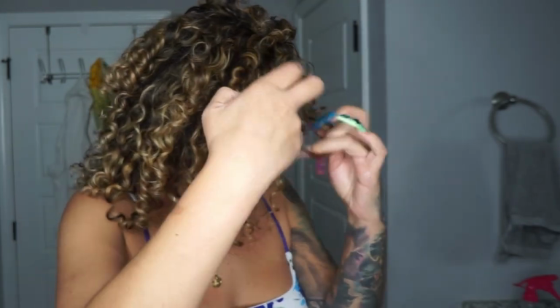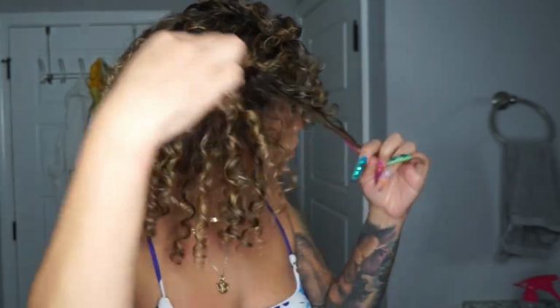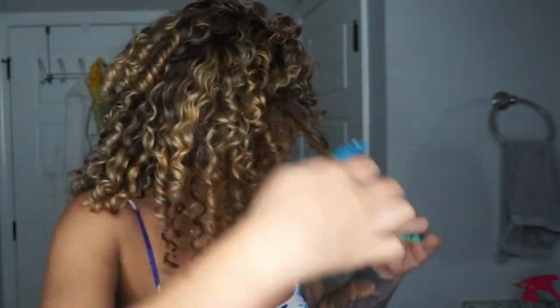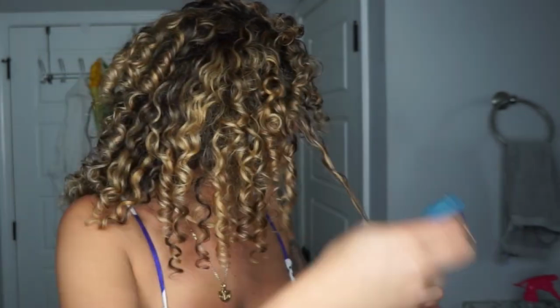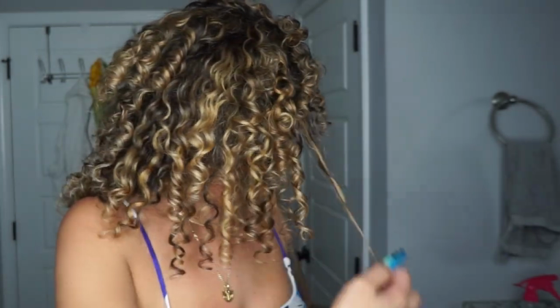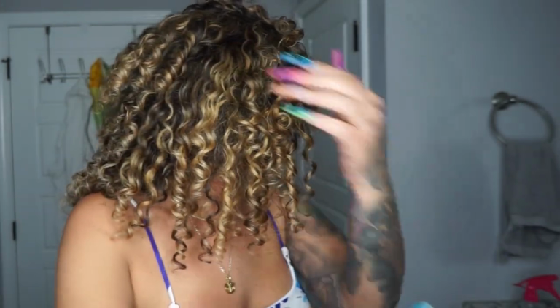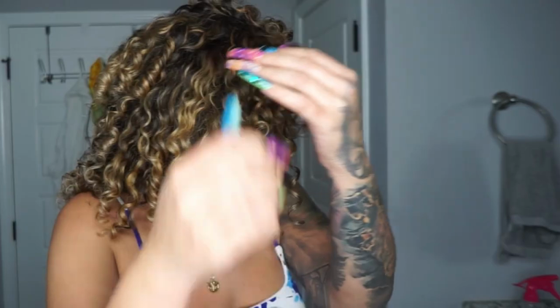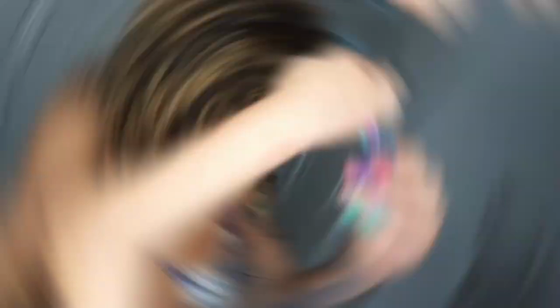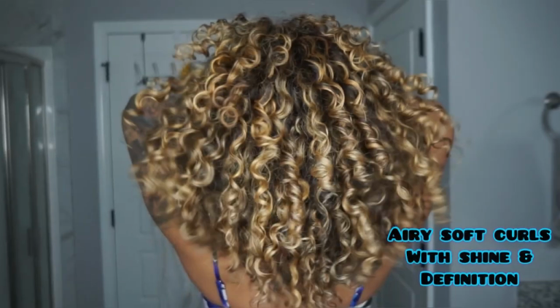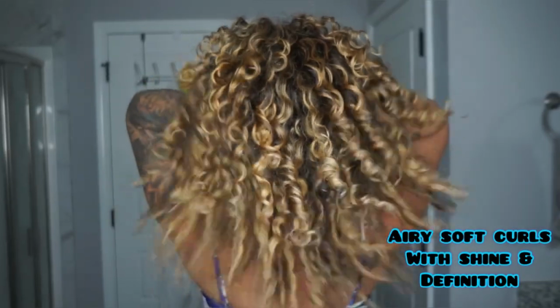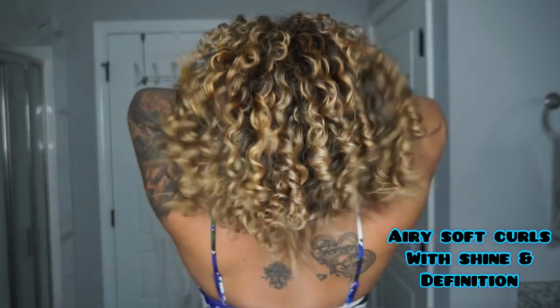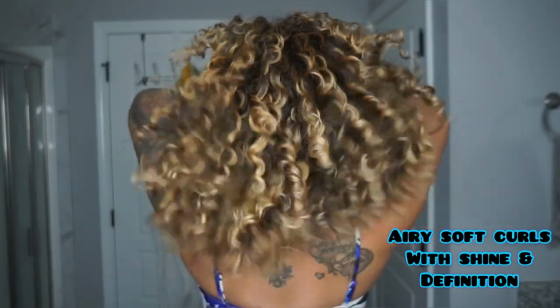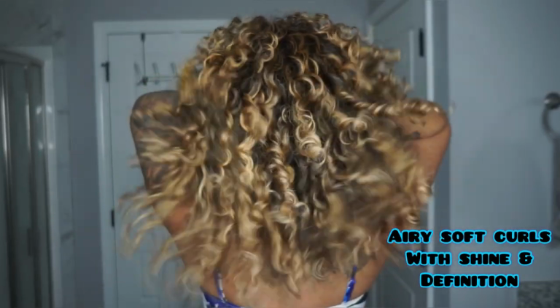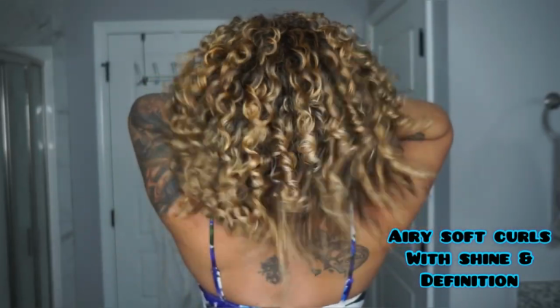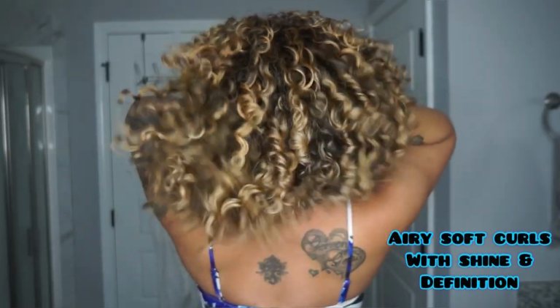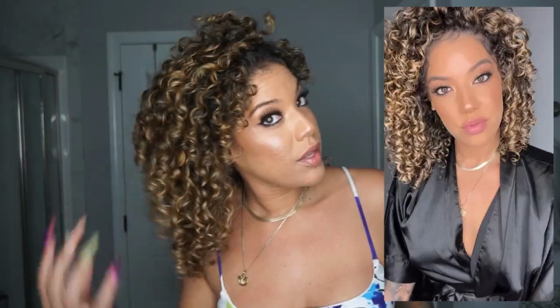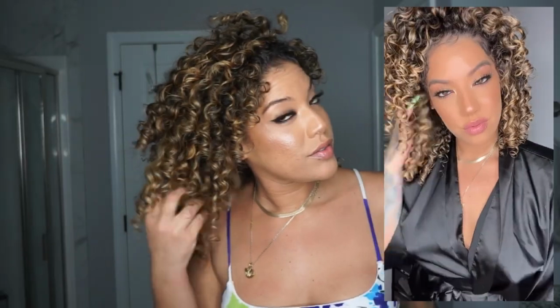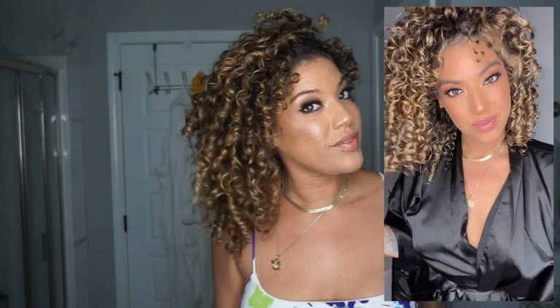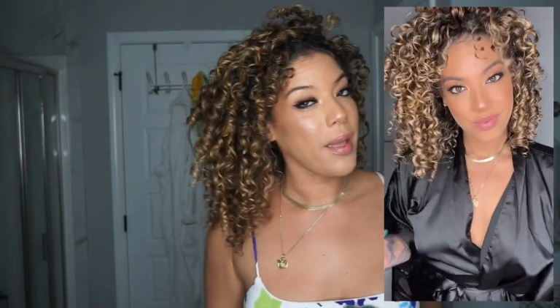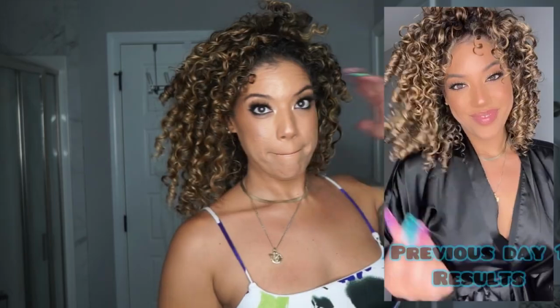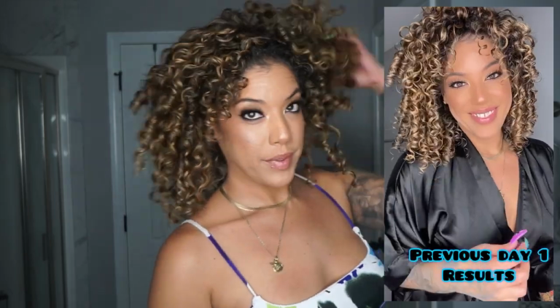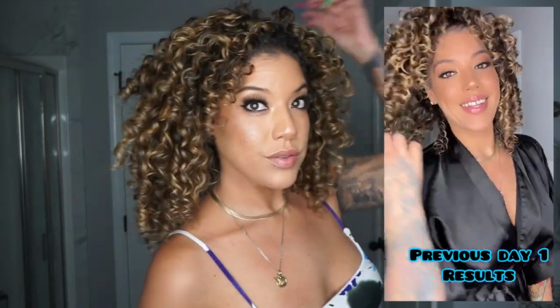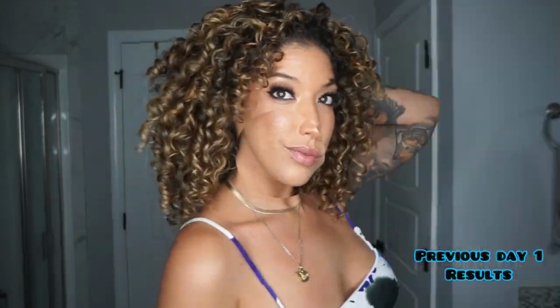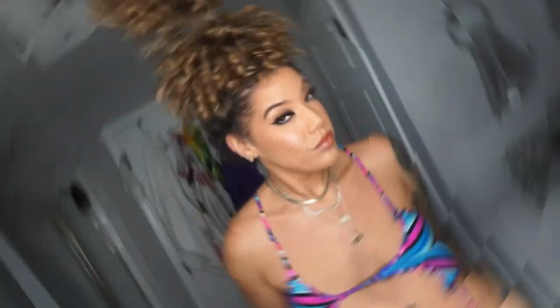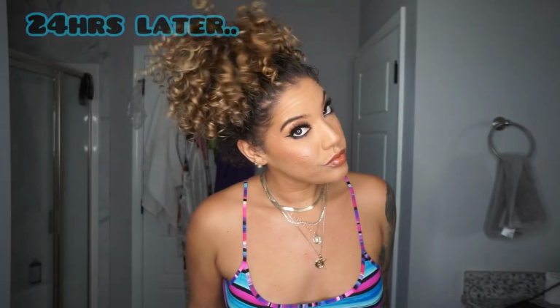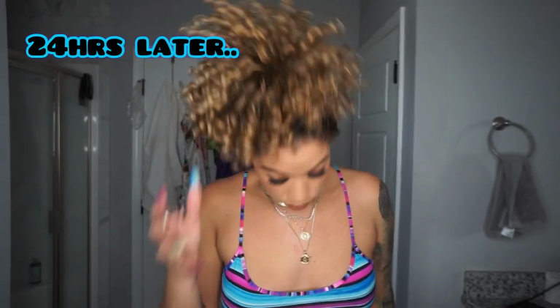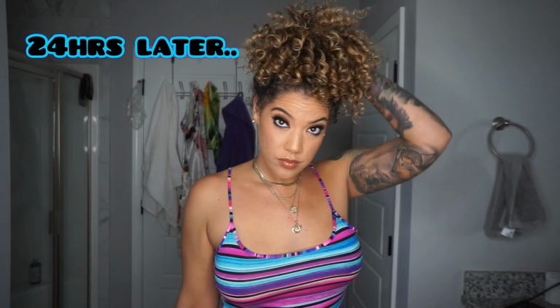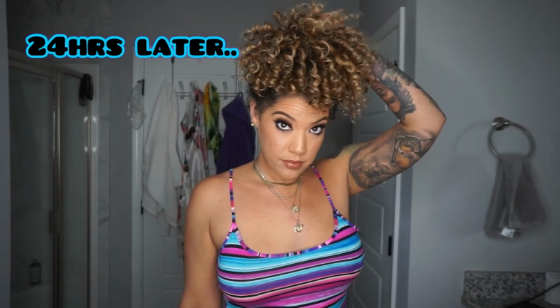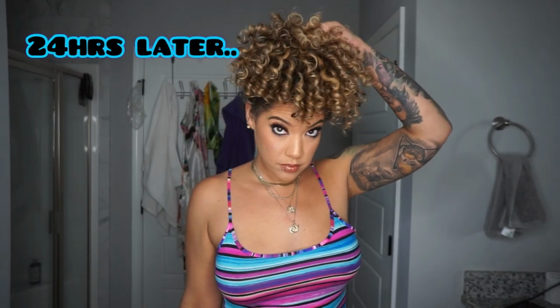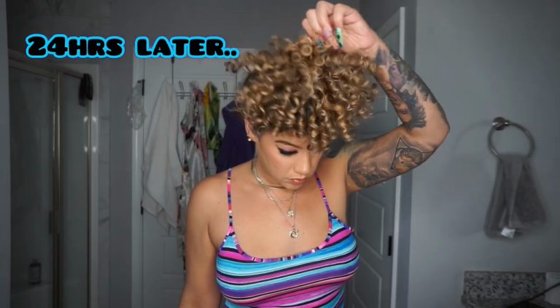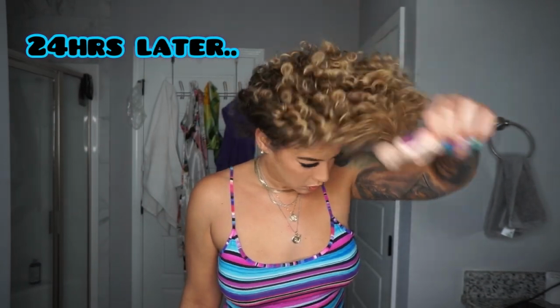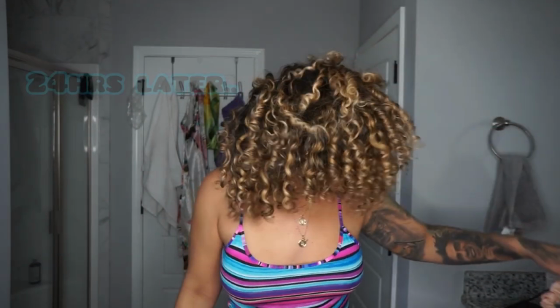You're not going to have any crunch, no stickiness, and it's not going to weigh your hair down. These were my day one results, and I wanted to show you my day one results from my previous wash day just so you could see the difference — and now we're going to fast forward 24 hours later.